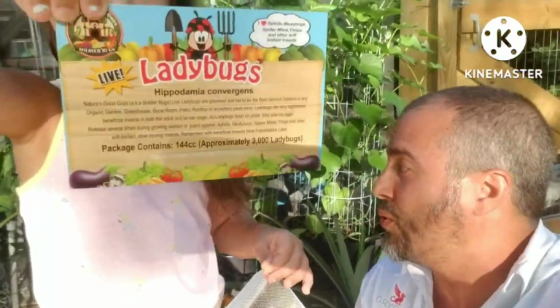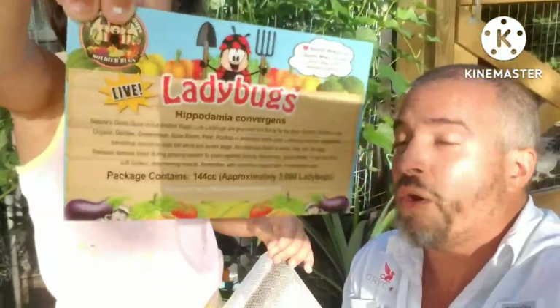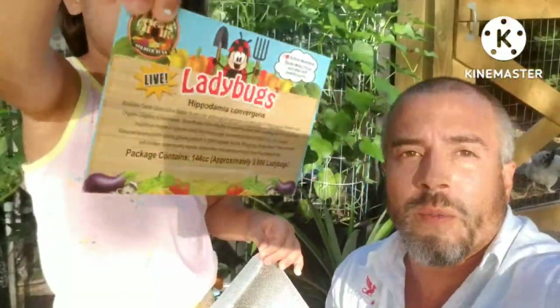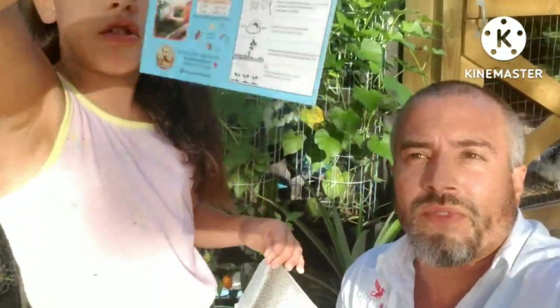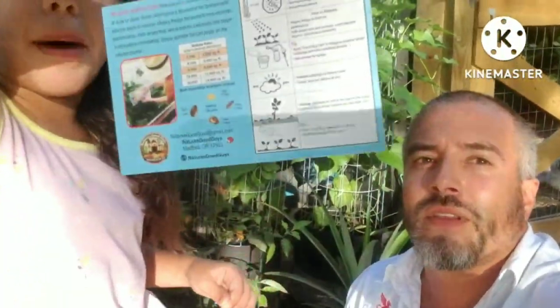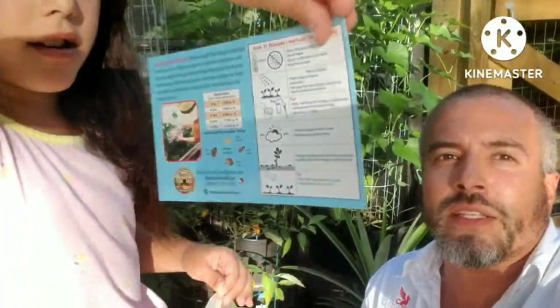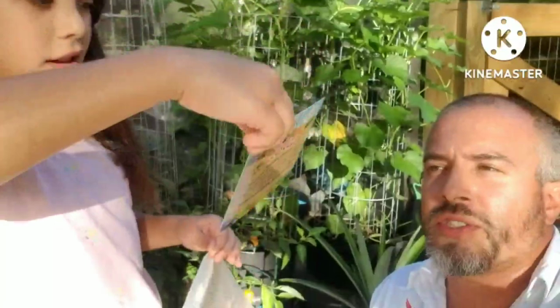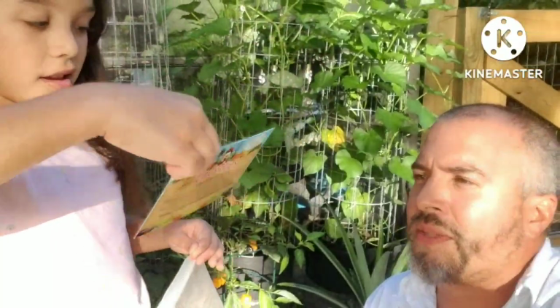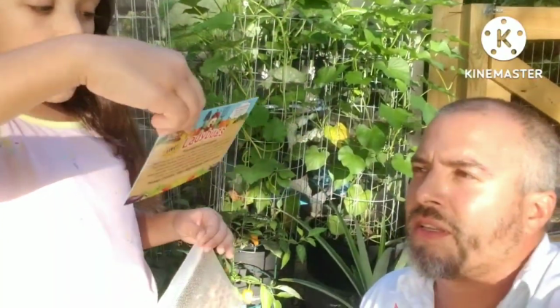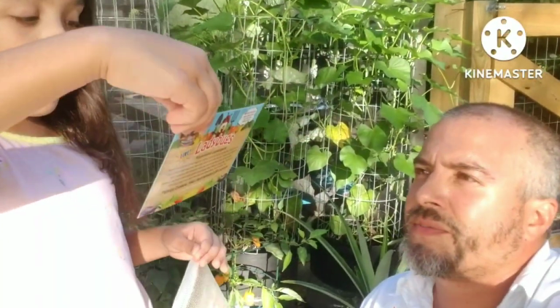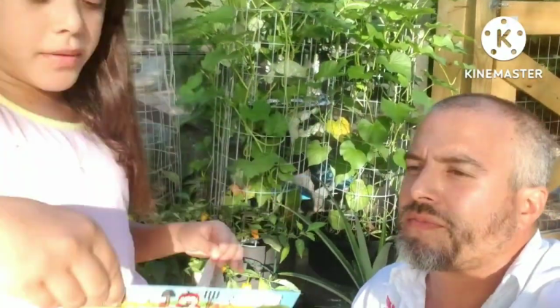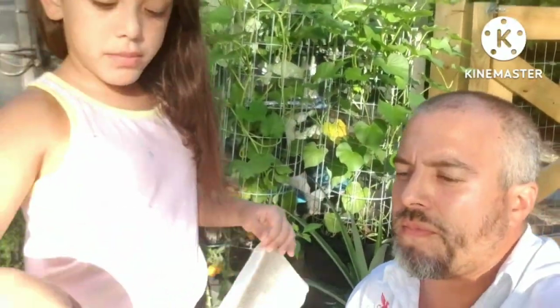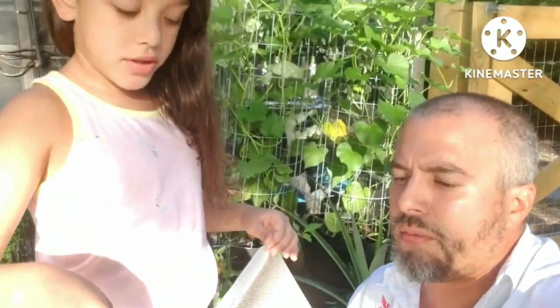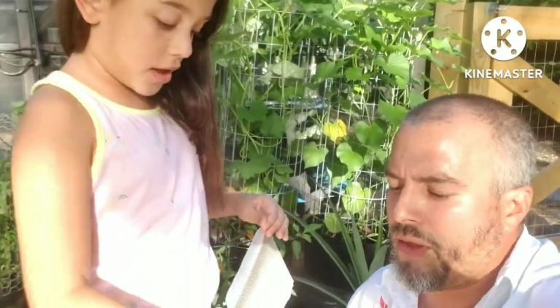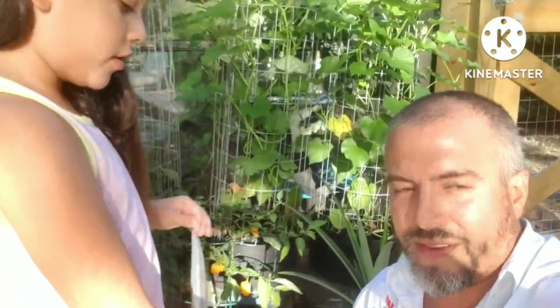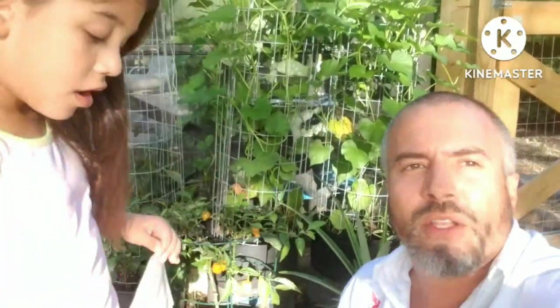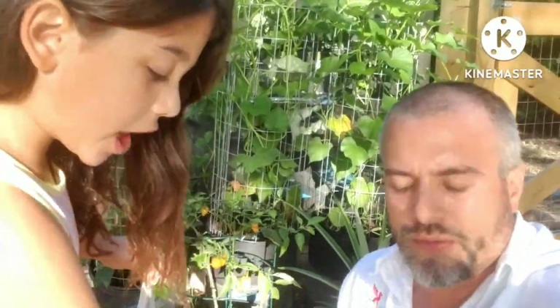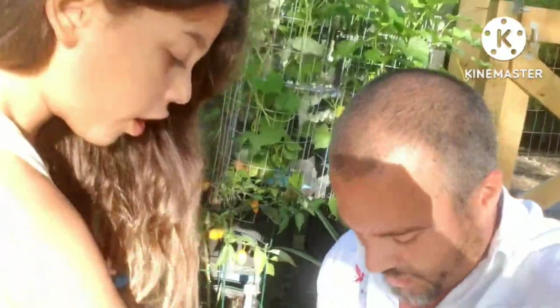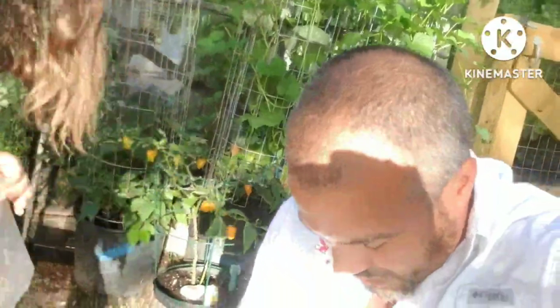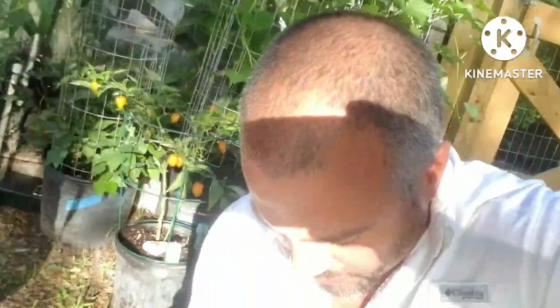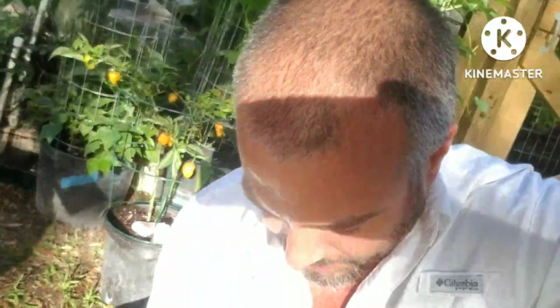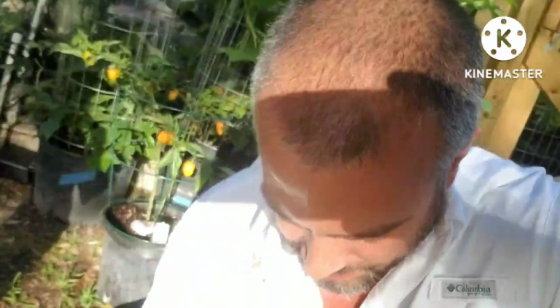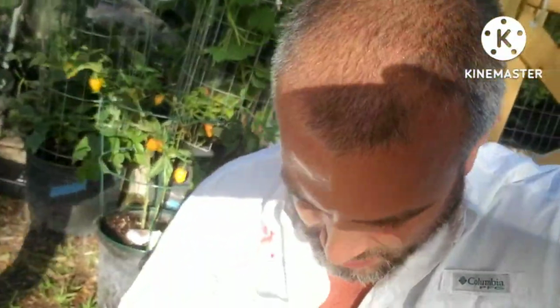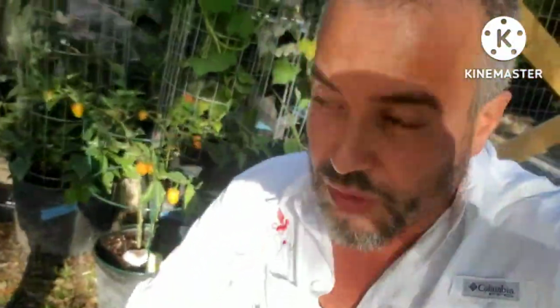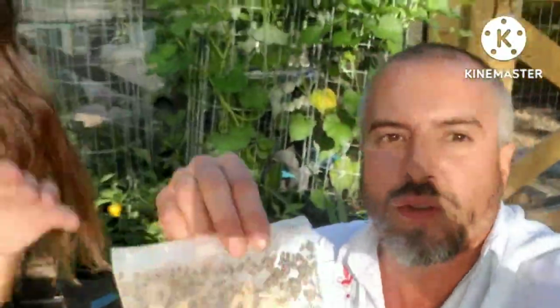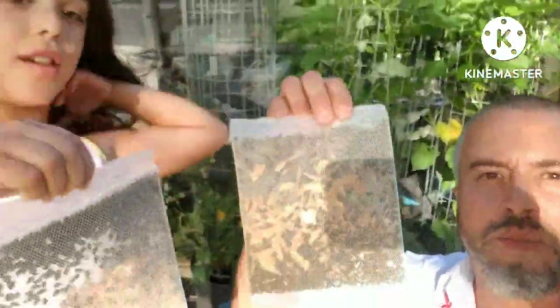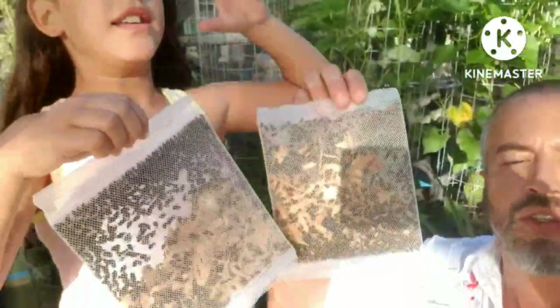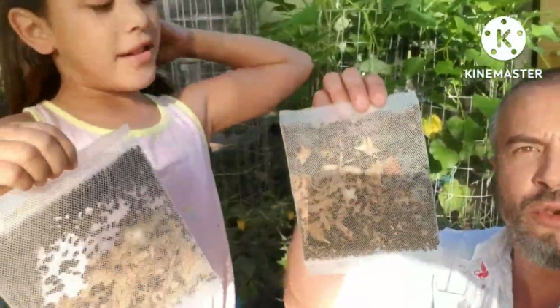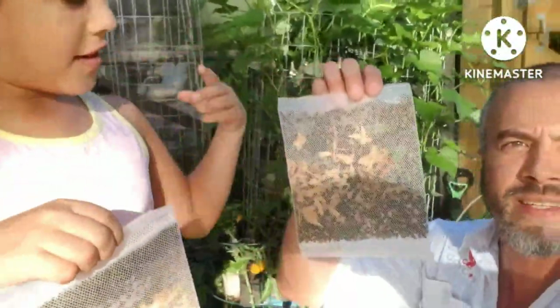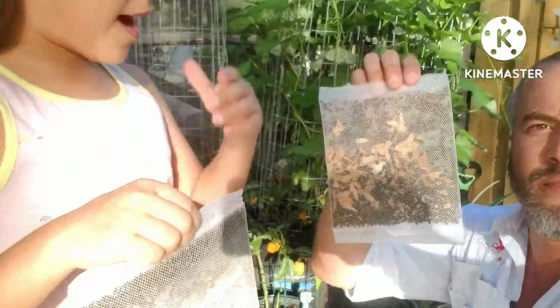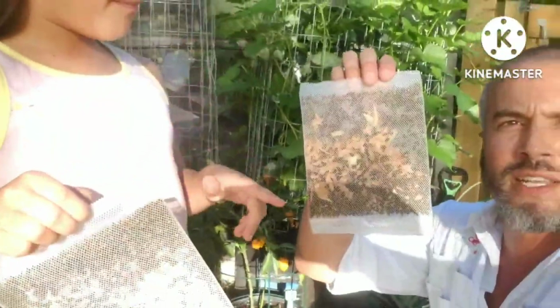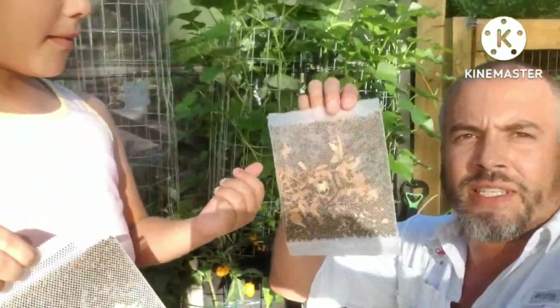This is the instructions on the back that came with it. We got two packs, 1,500 ladybugs each.